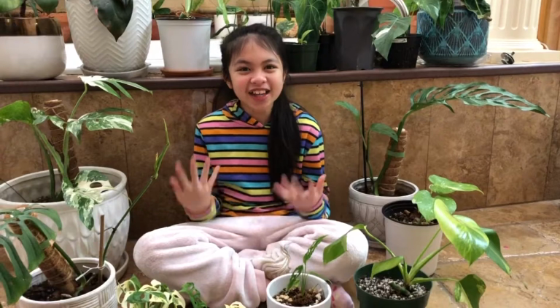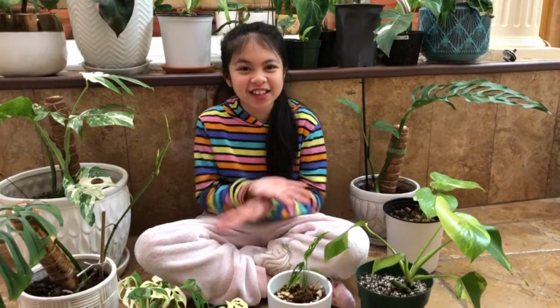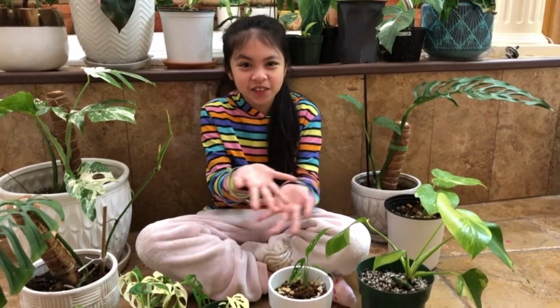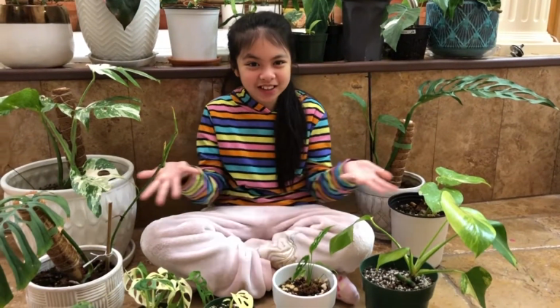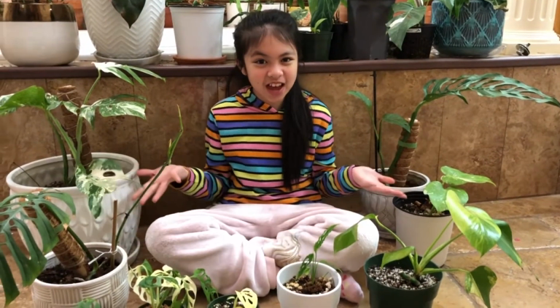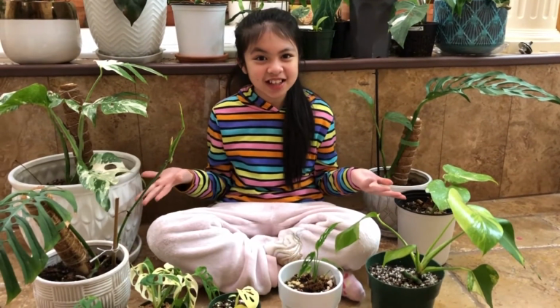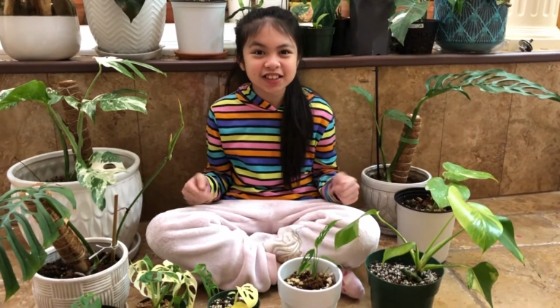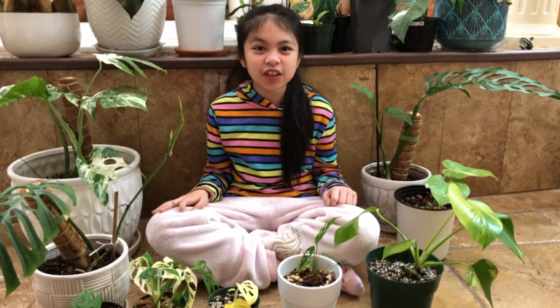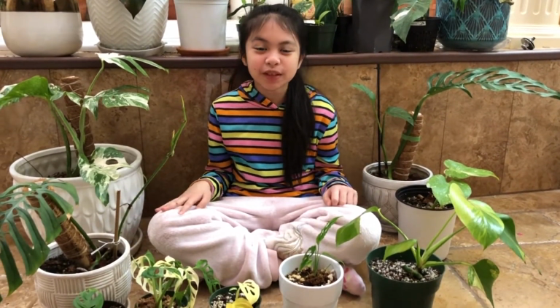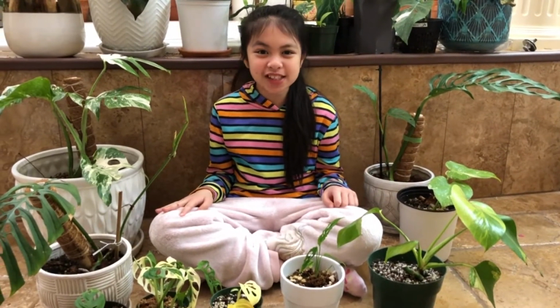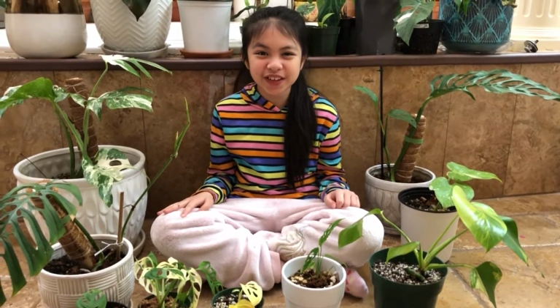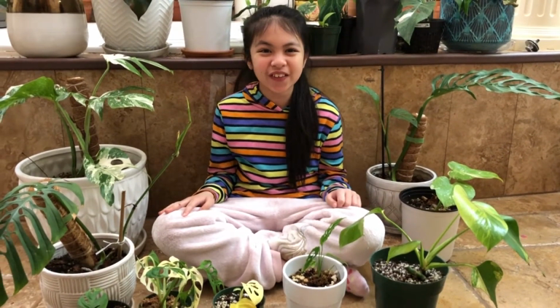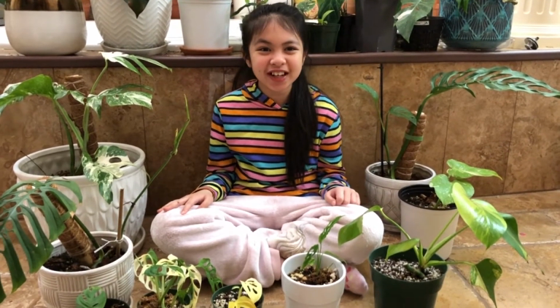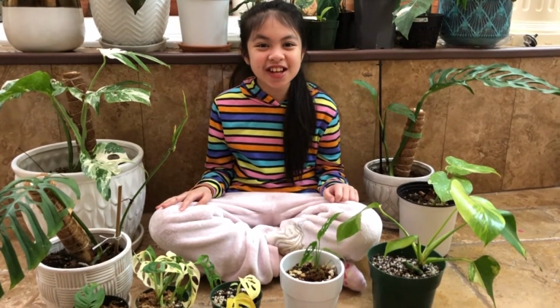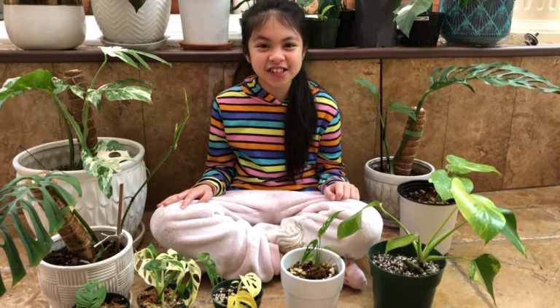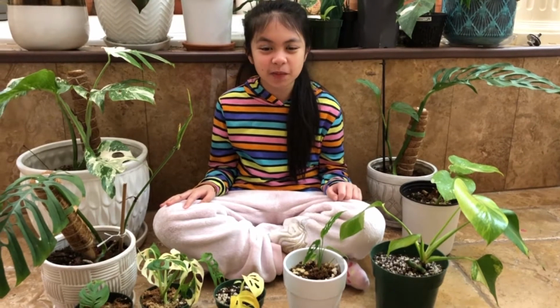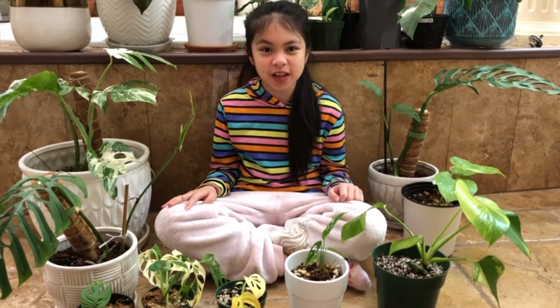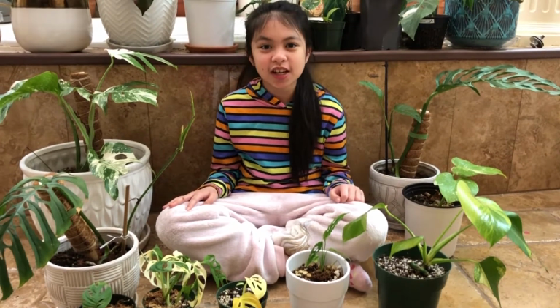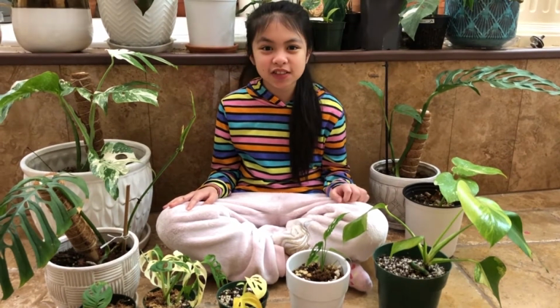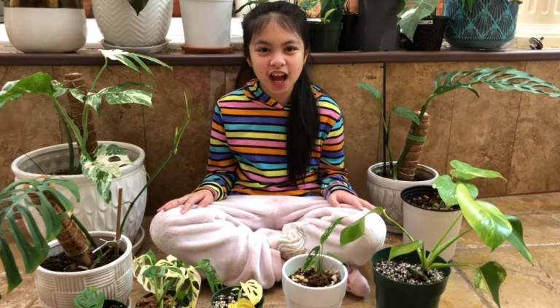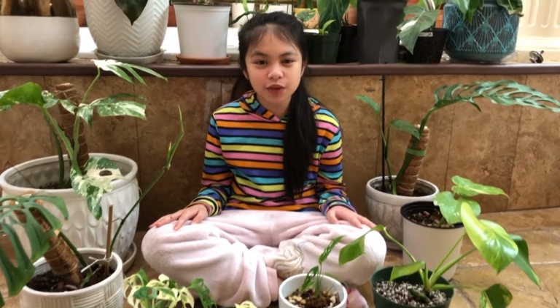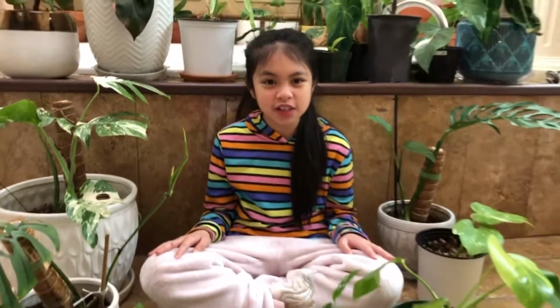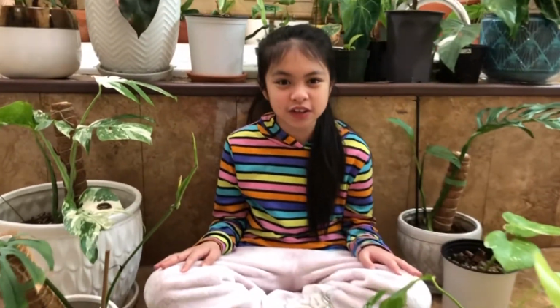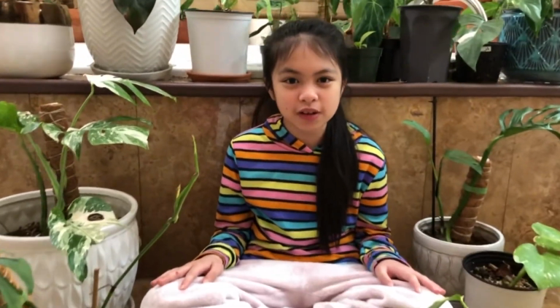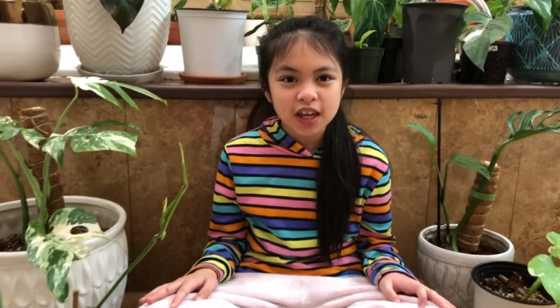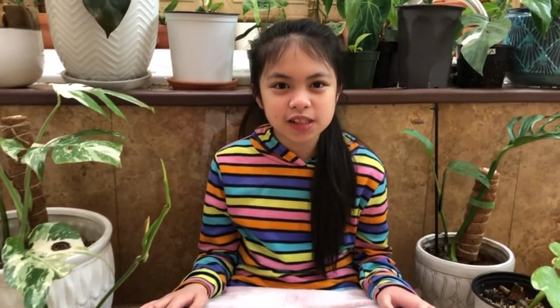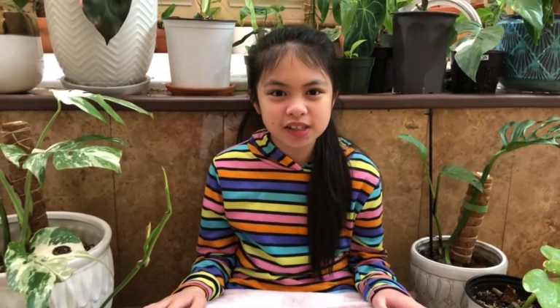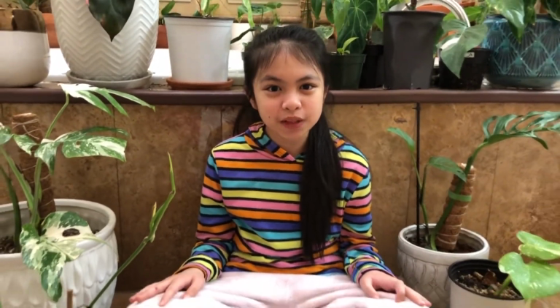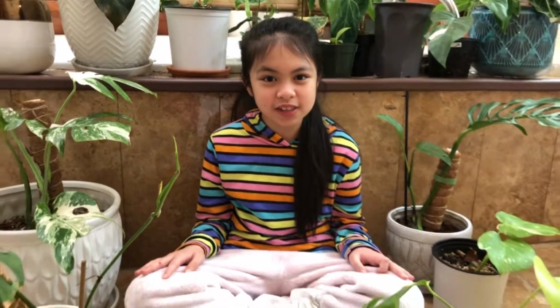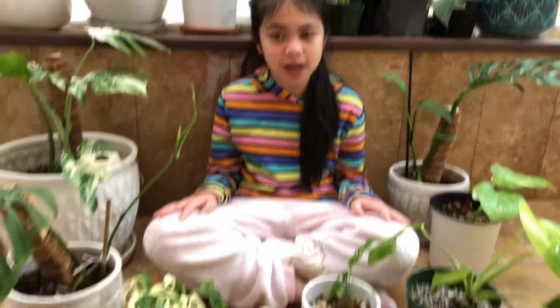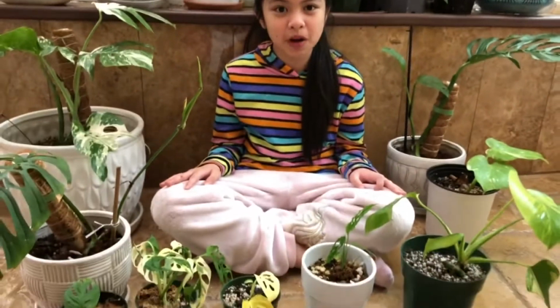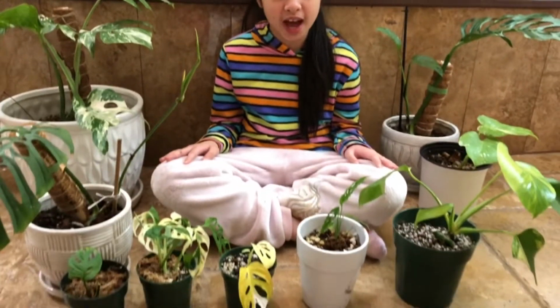Hi guys! Welcome back to Plants Love You, or Gian and Jason's Family Adventure. So today I will be showing you the most expensive plants that my mom has.